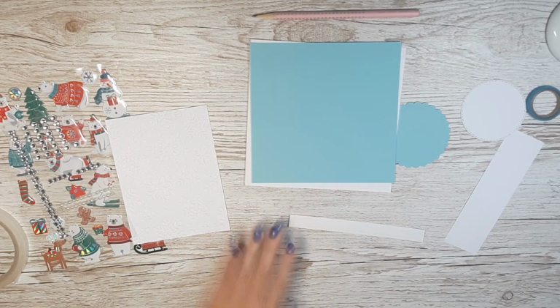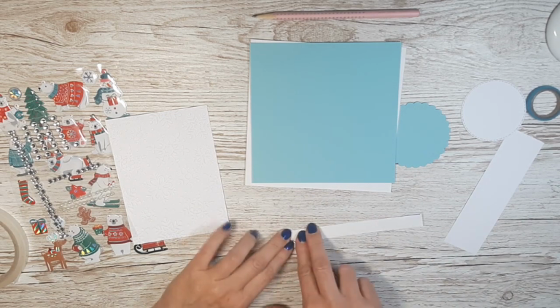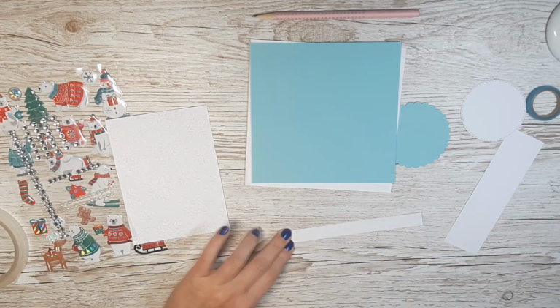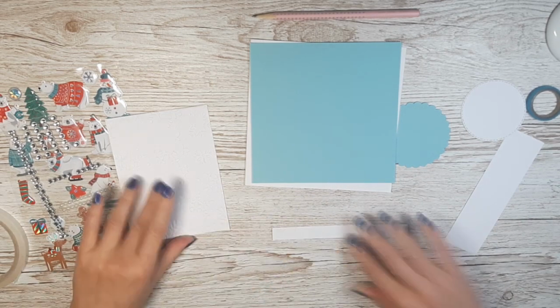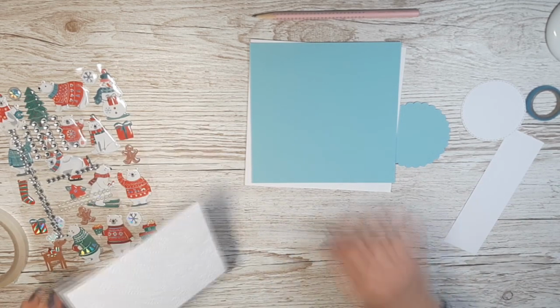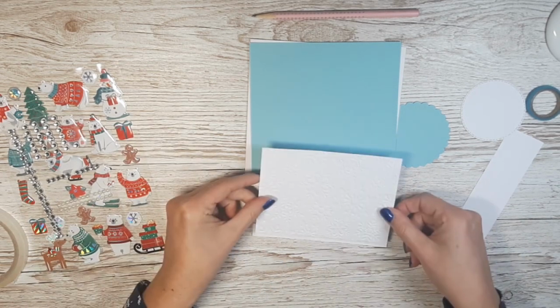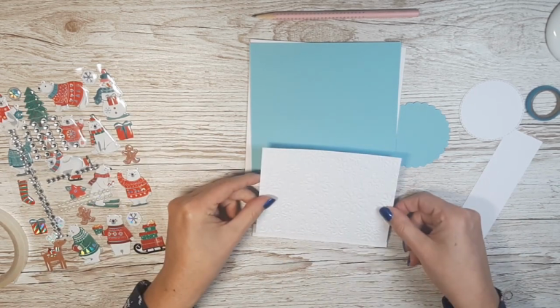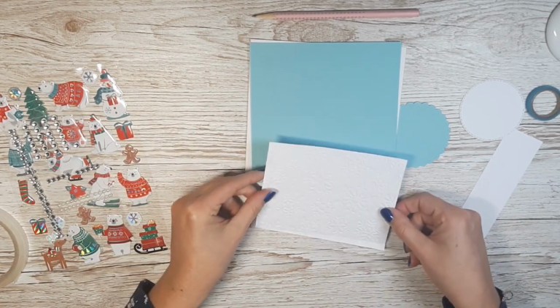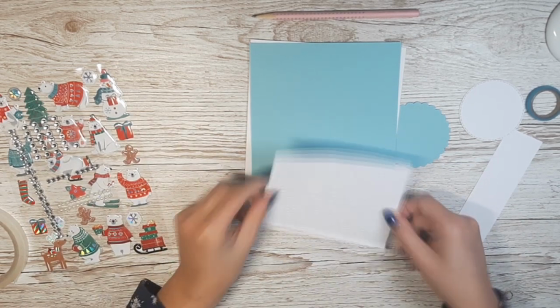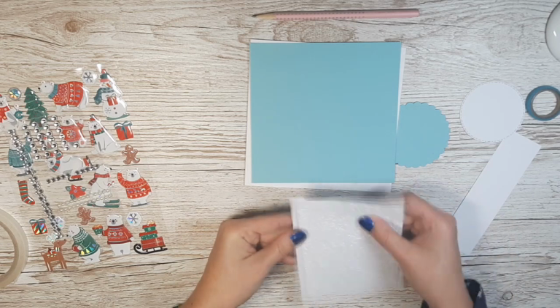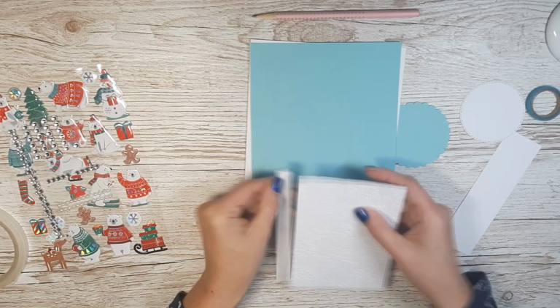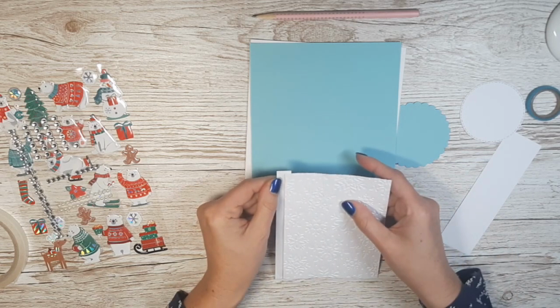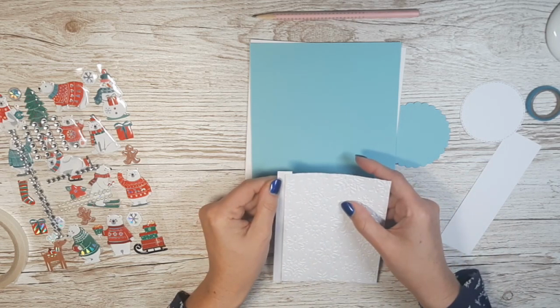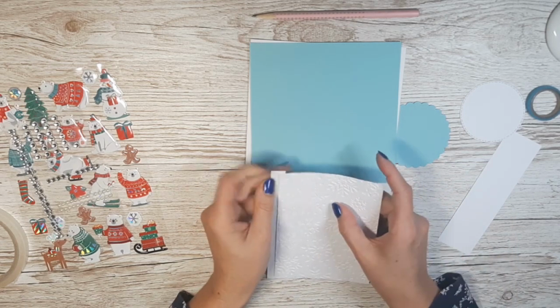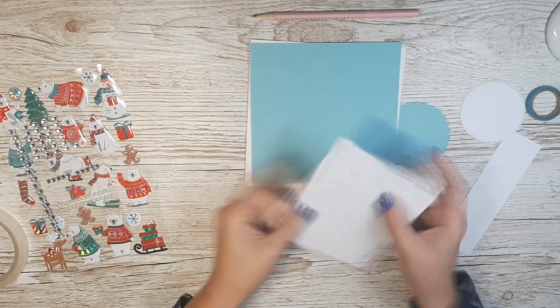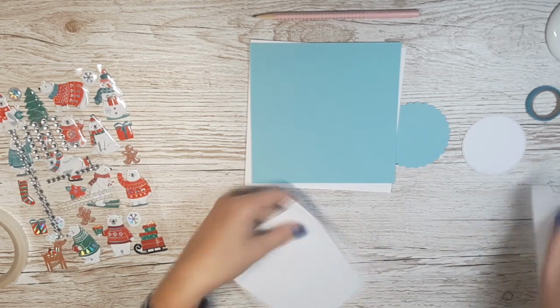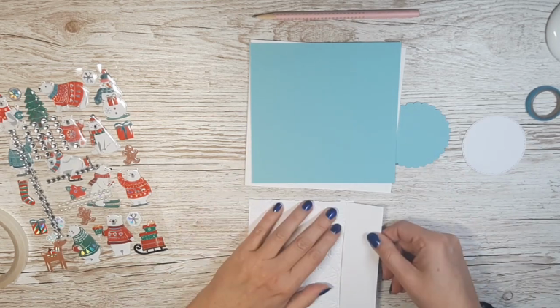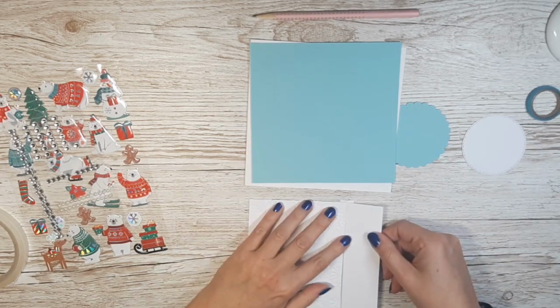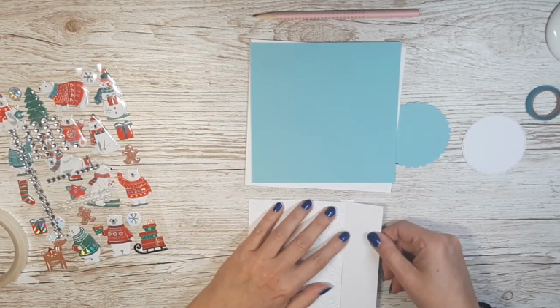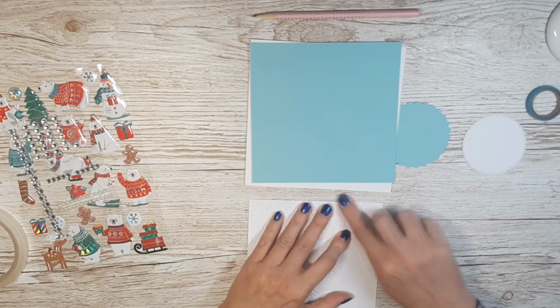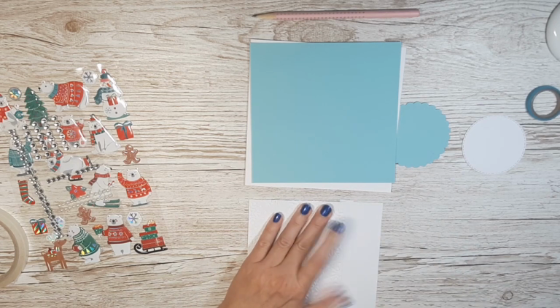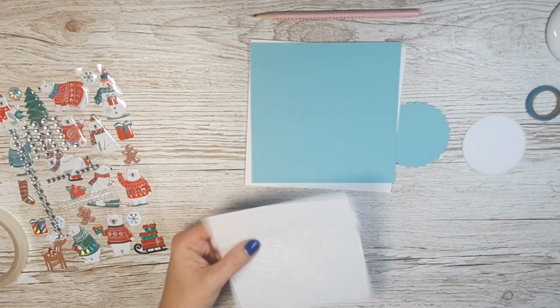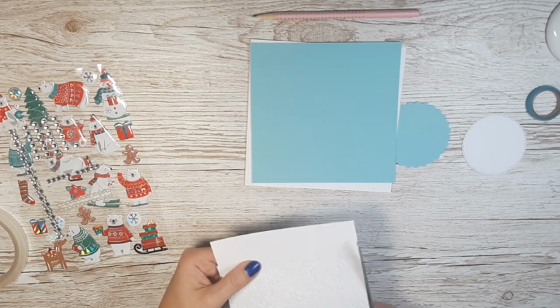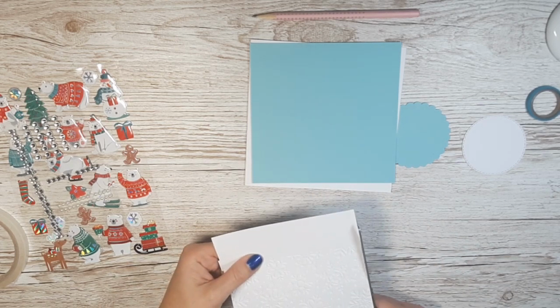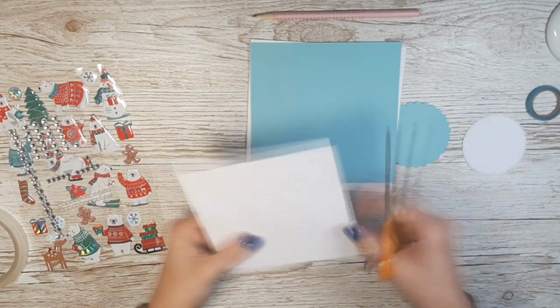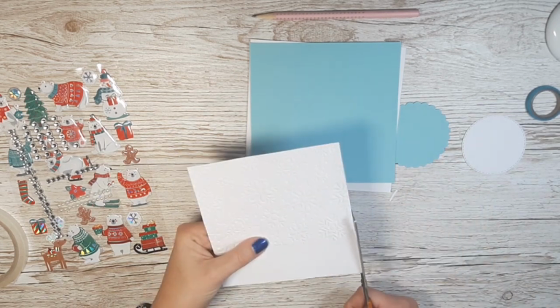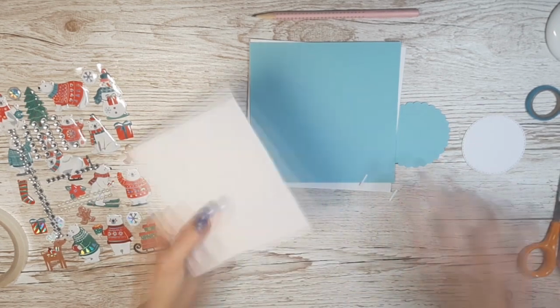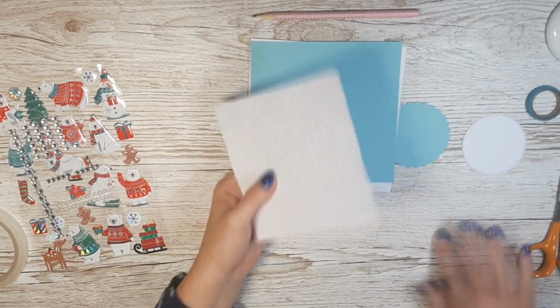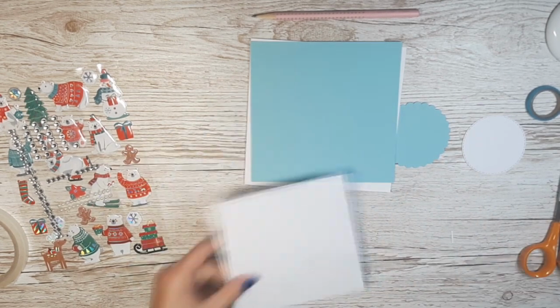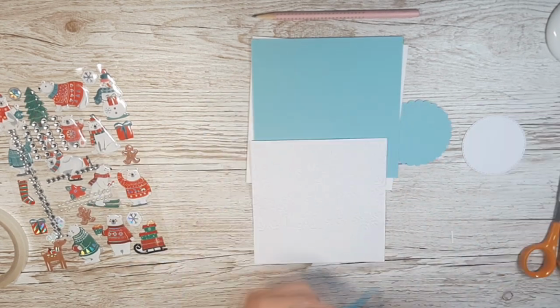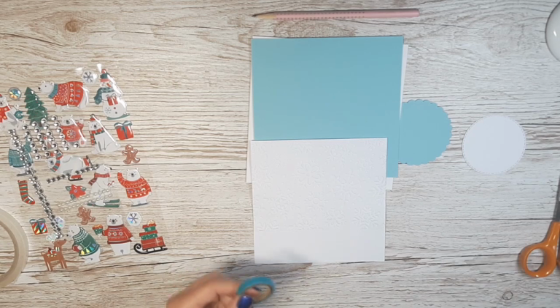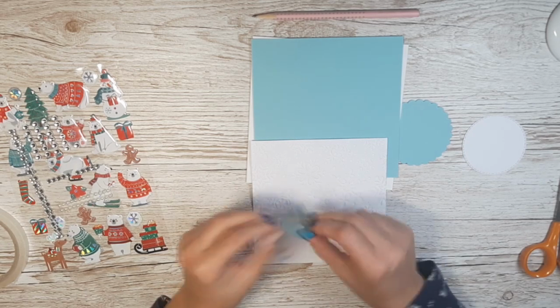The card base has a square shape. The frame will be white and light blue. In the foreground I attached two white papers together — one doesn't have any pattern, but the other one on the left is embossed with an embossing folder with snowflakes.